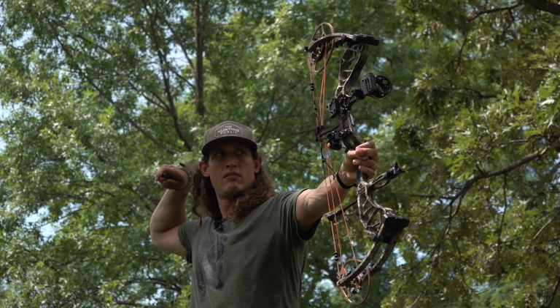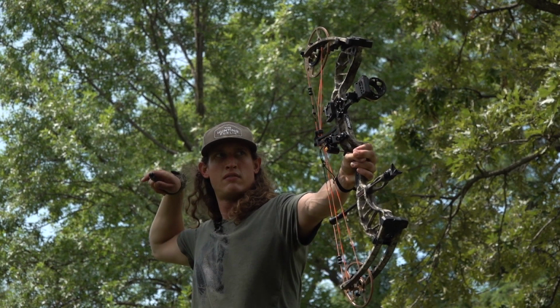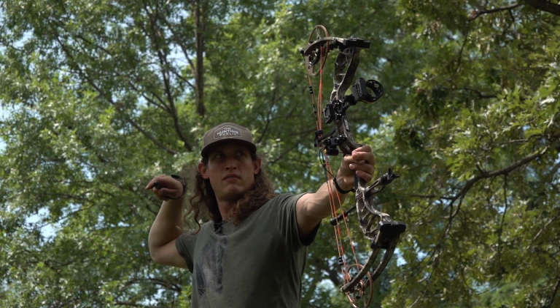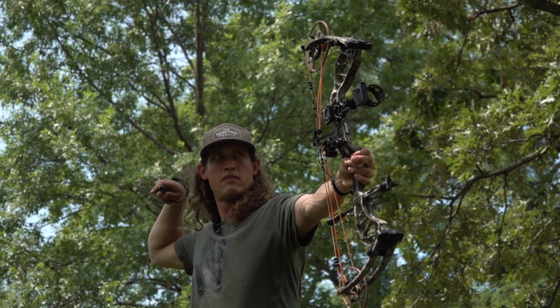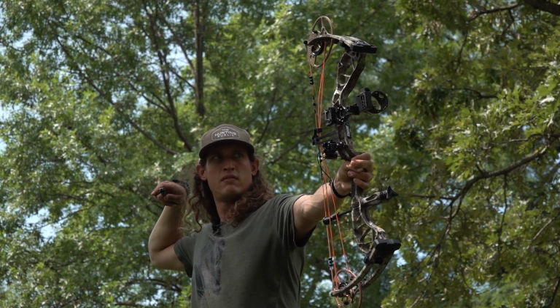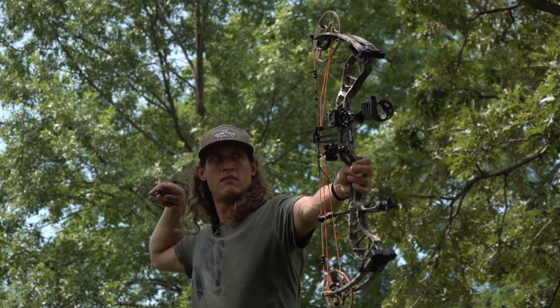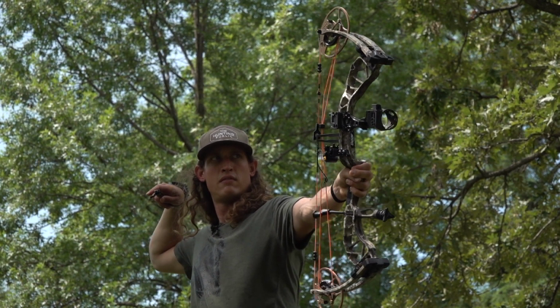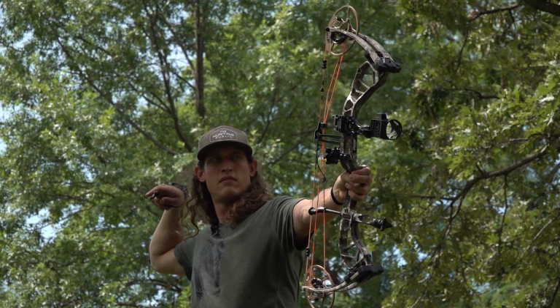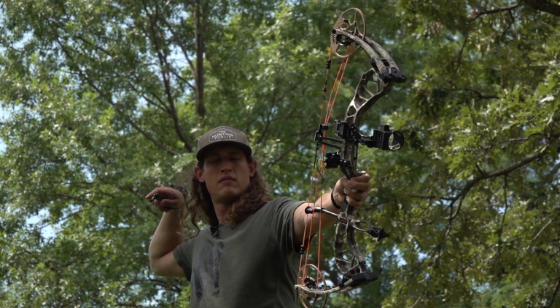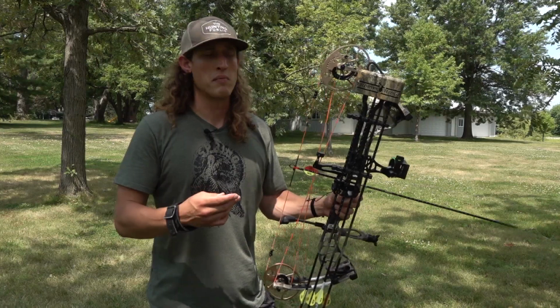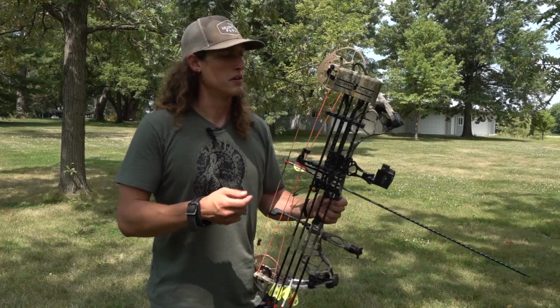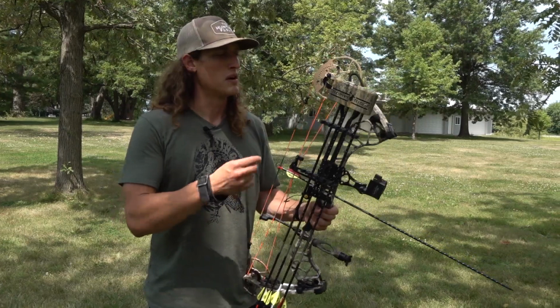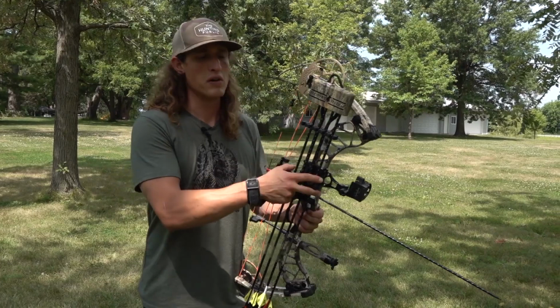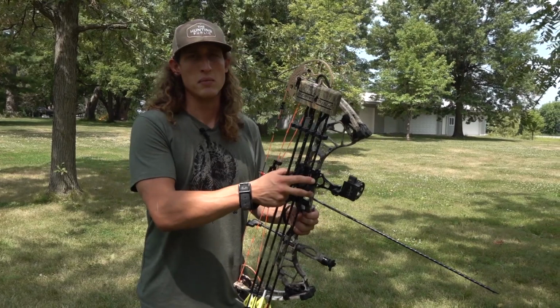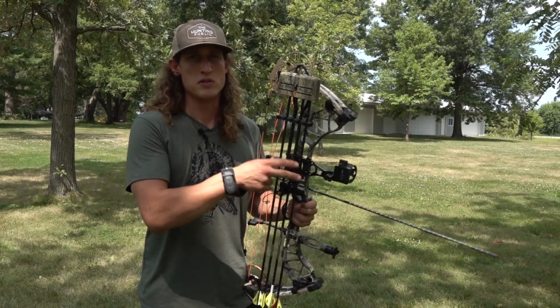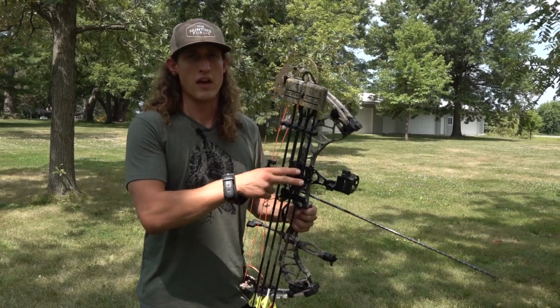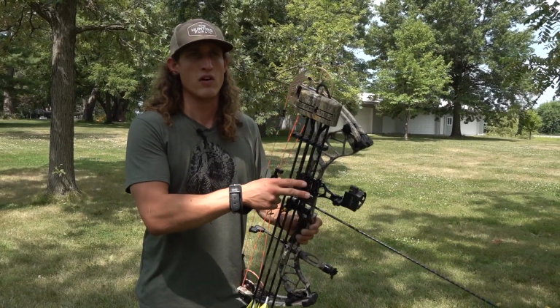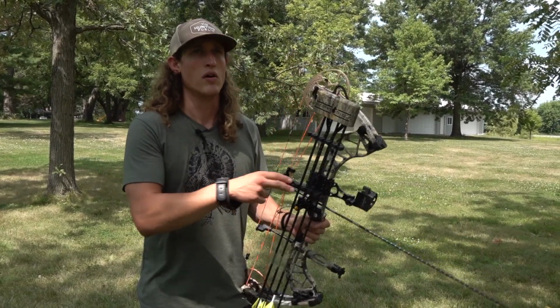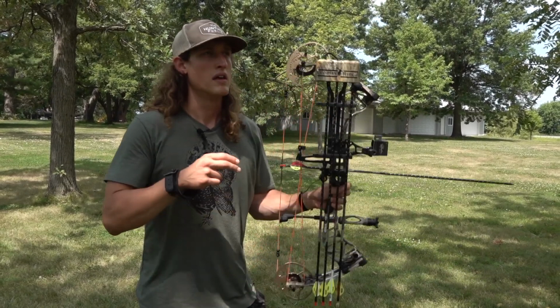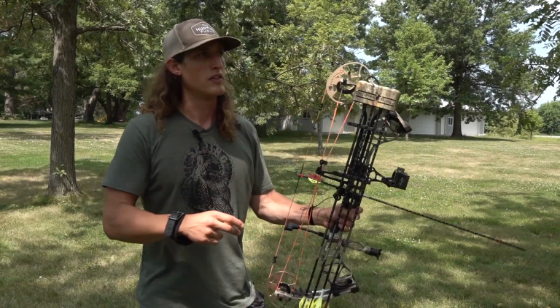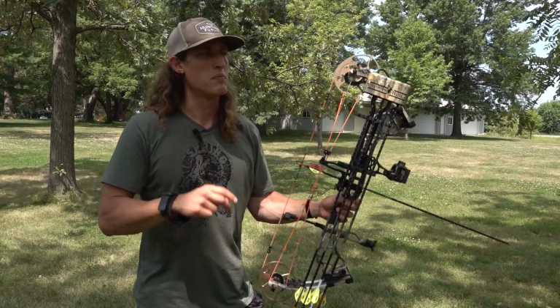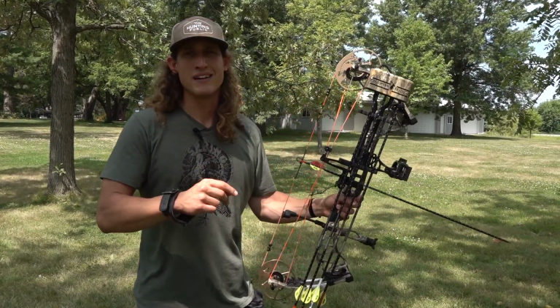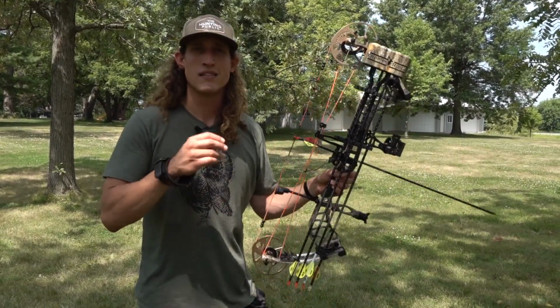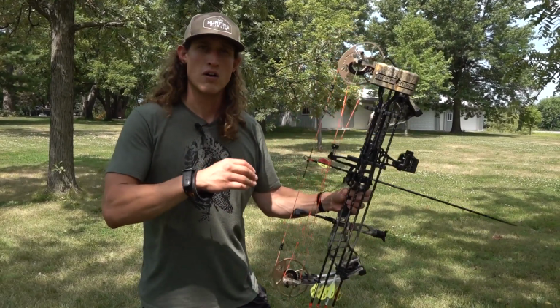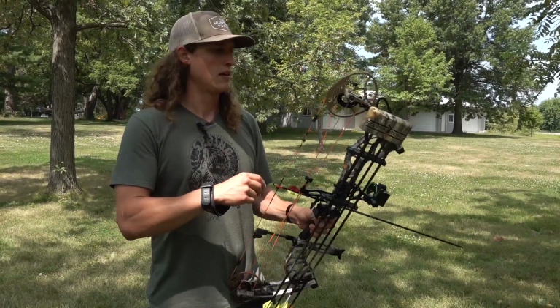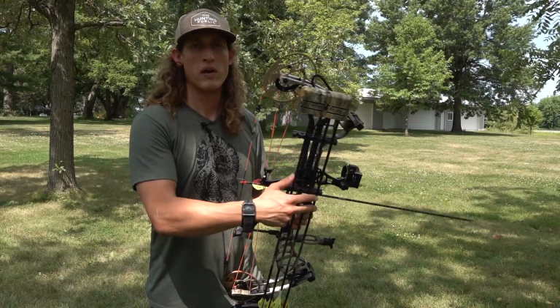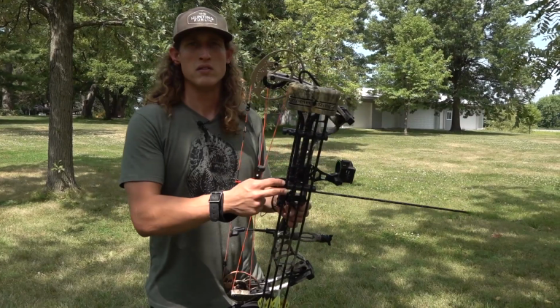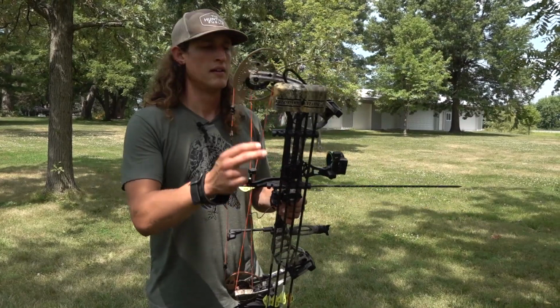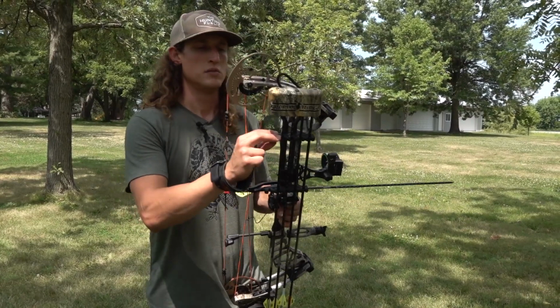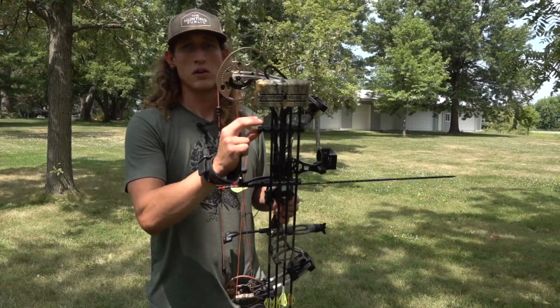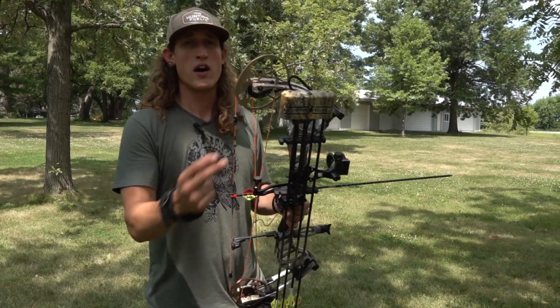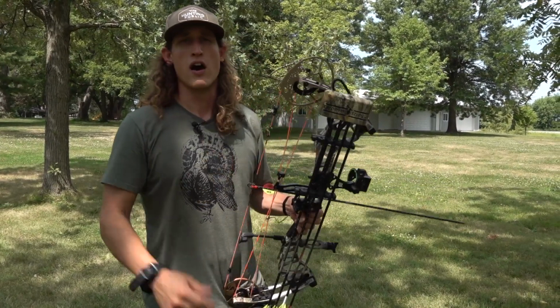But there's a lot of situations where we're still hunting or we're walking in with the stand on our back, and if we were to bump into a deer, we want to be able to shoot with that quiver on. So if you're in the yard, practice like you hunt — shoot with the quiver on and off.